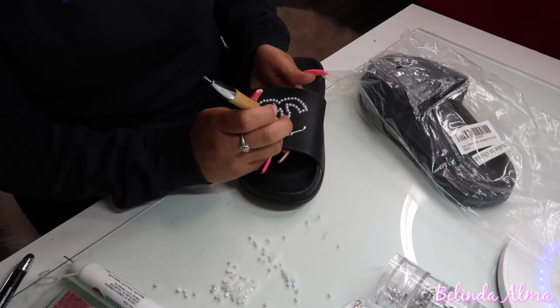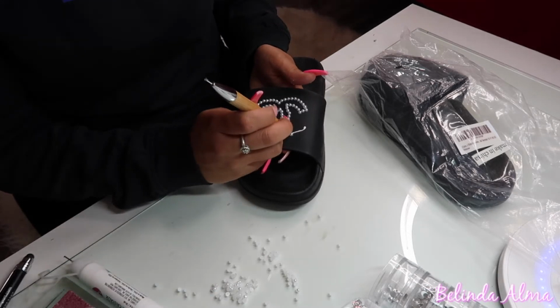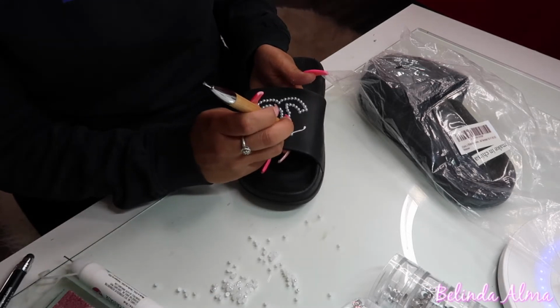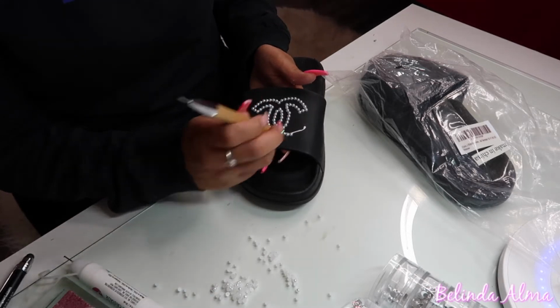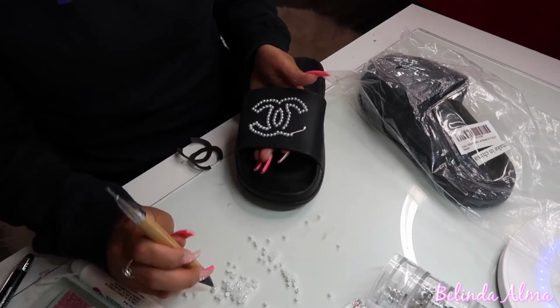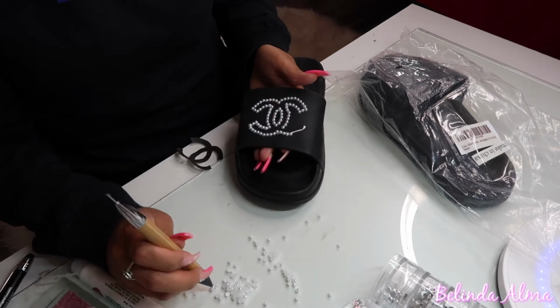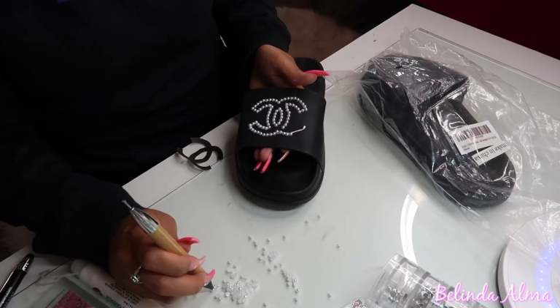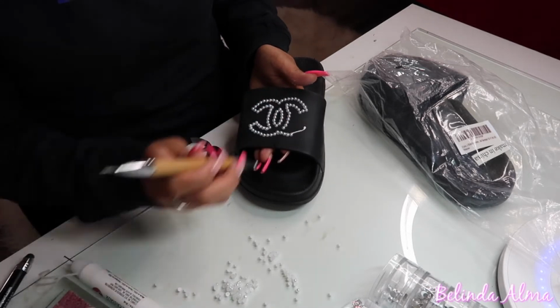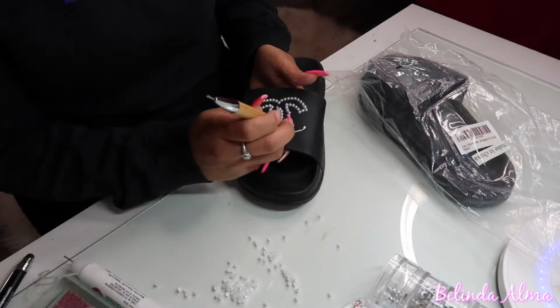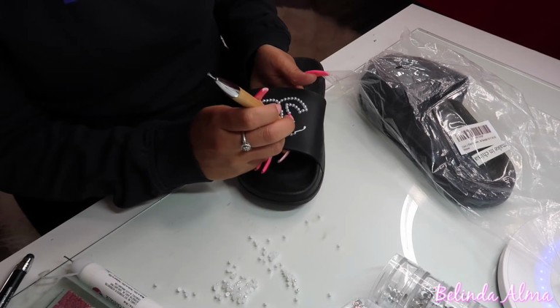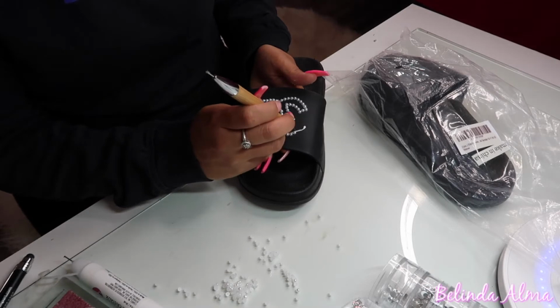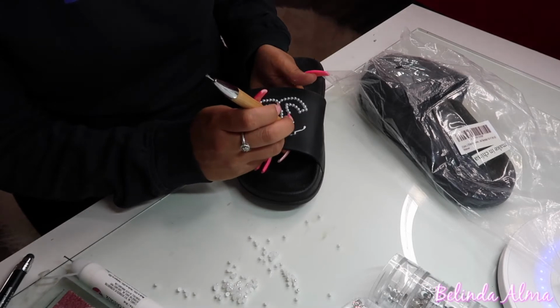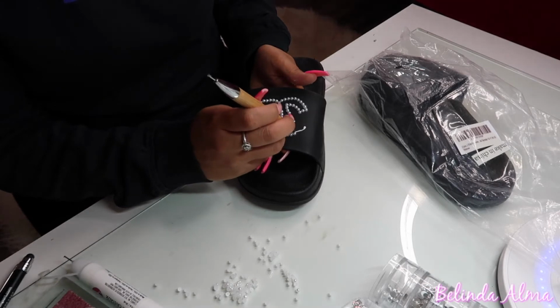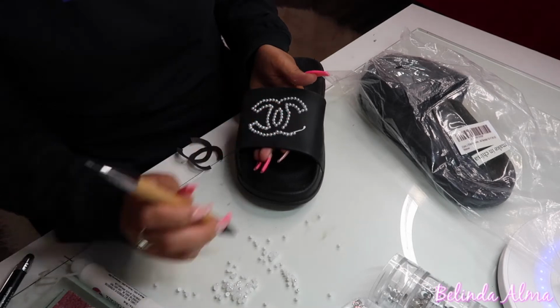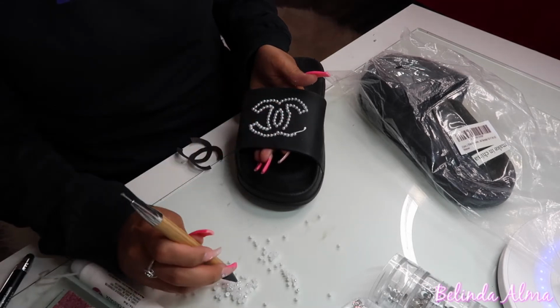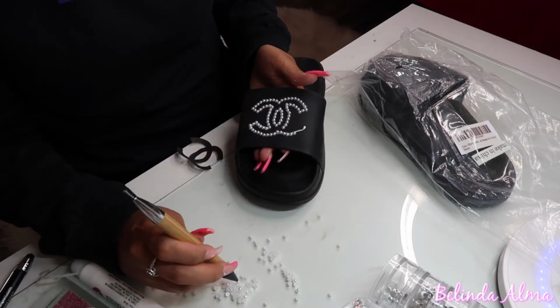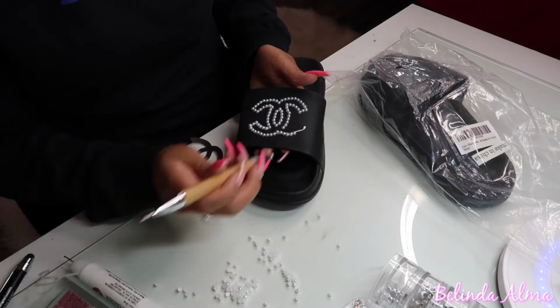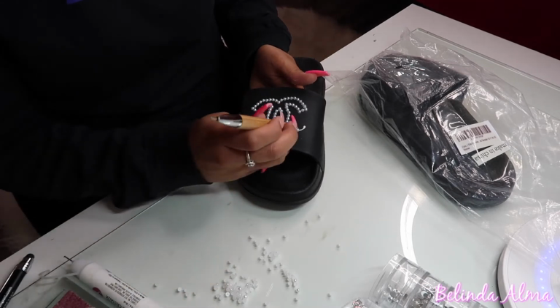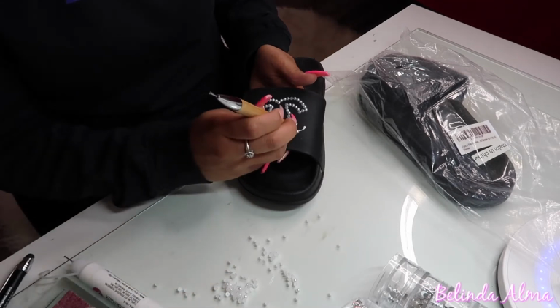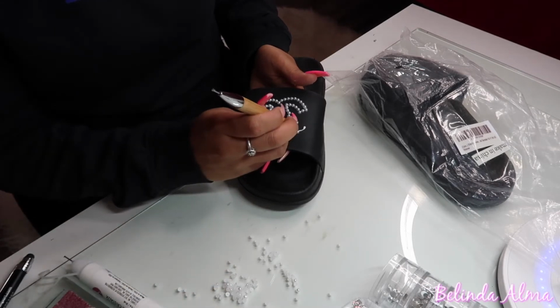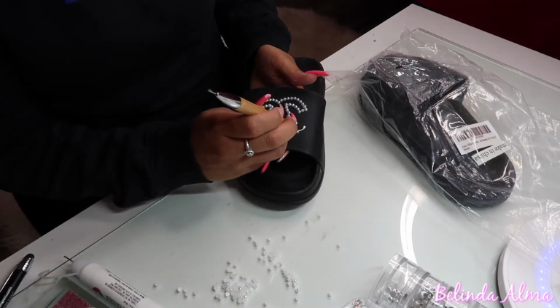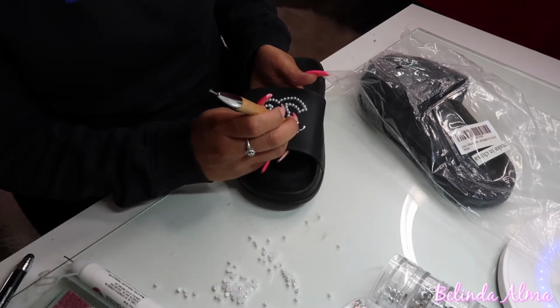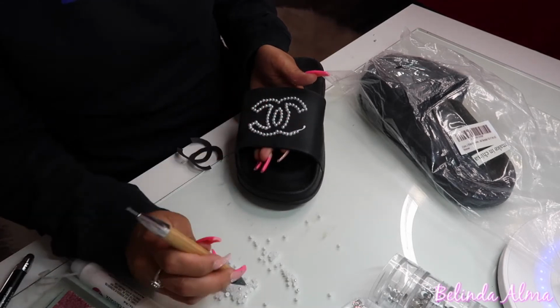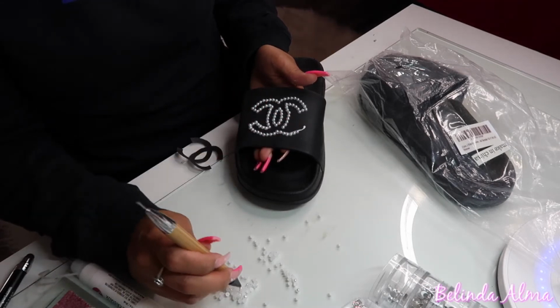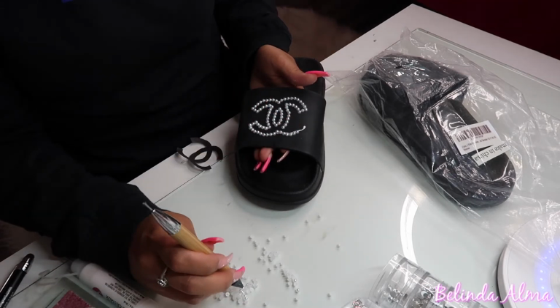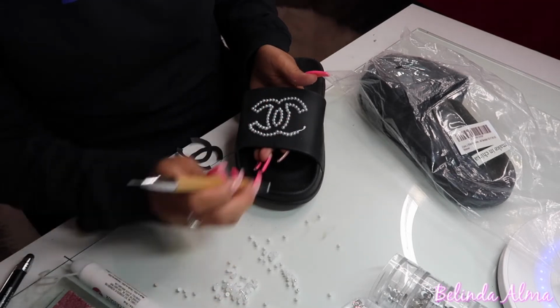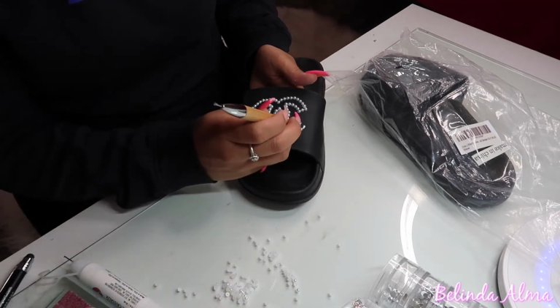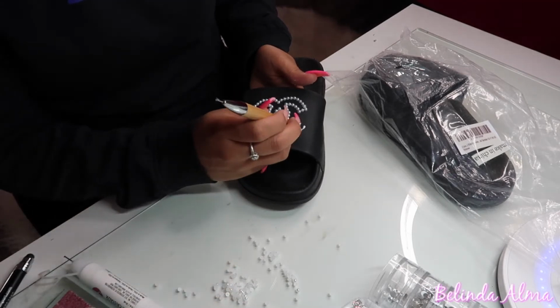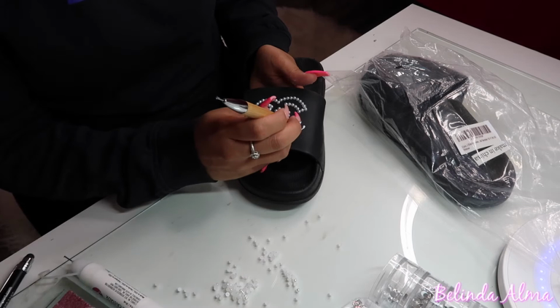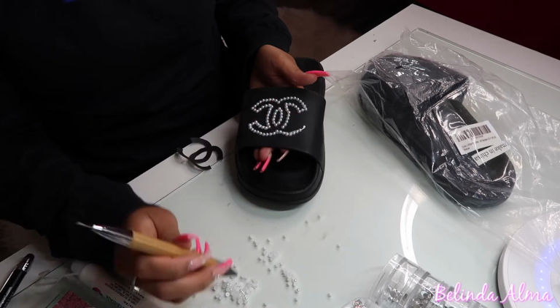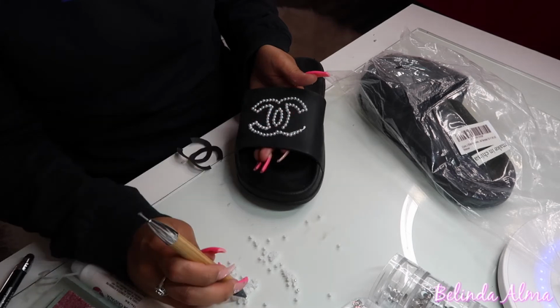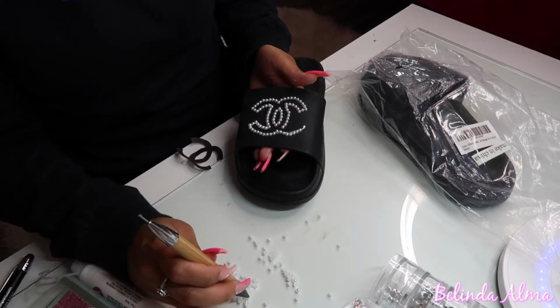Oh and guys, by the way, don't worry about the fact that I put too much glue on some parts. It actually dries up clear so you're safe.